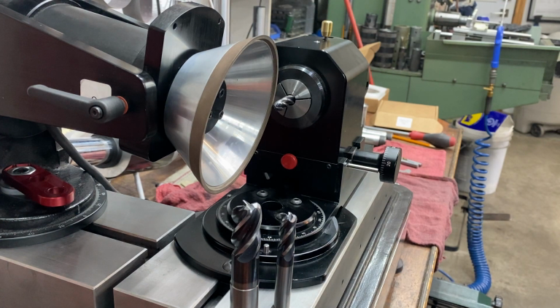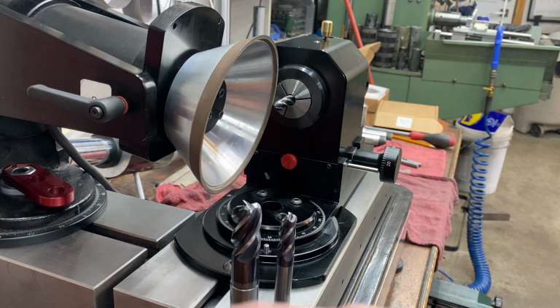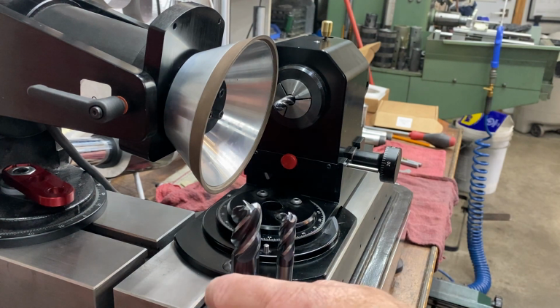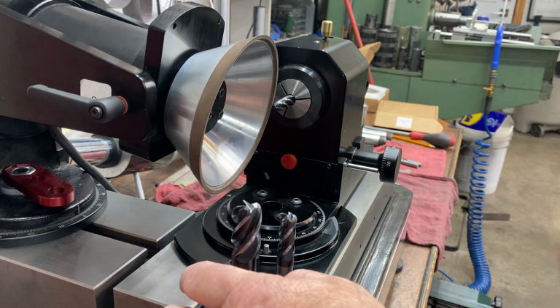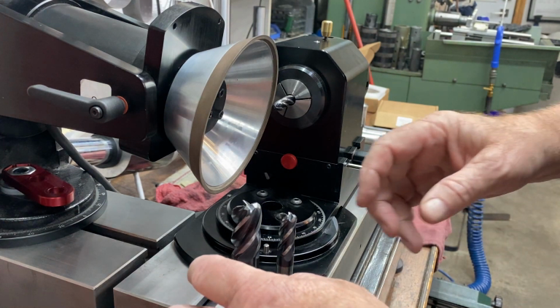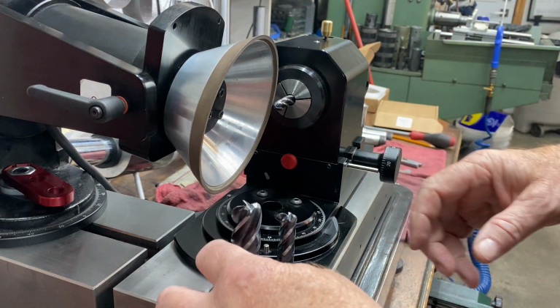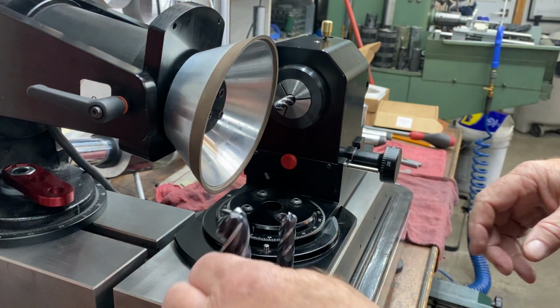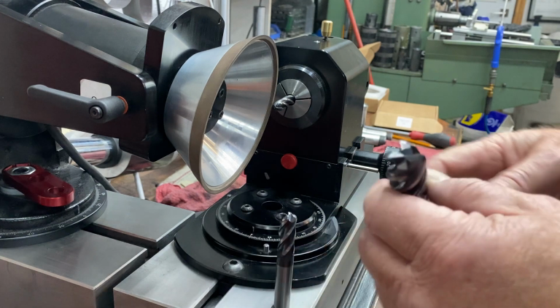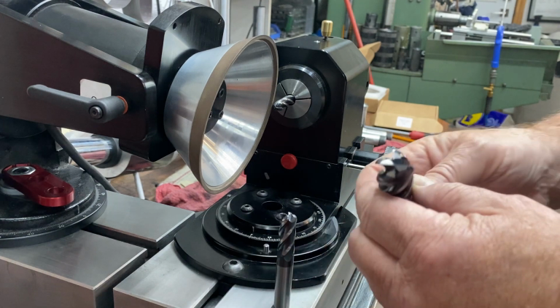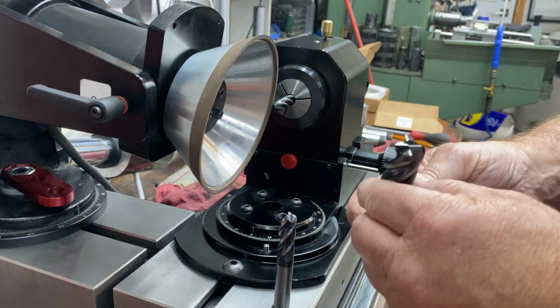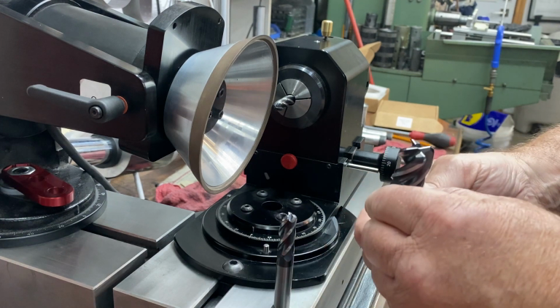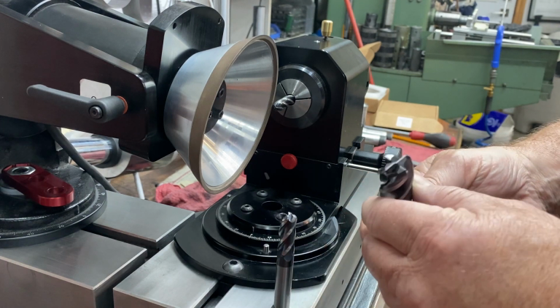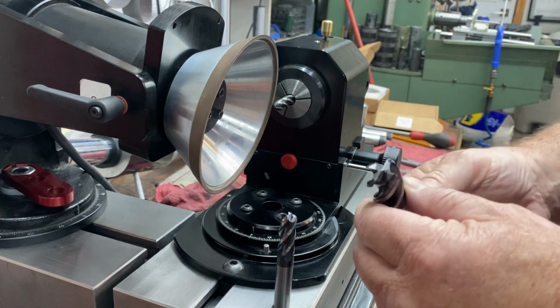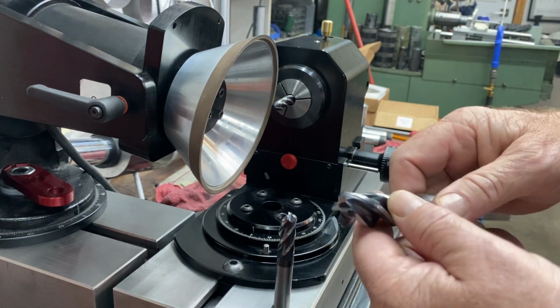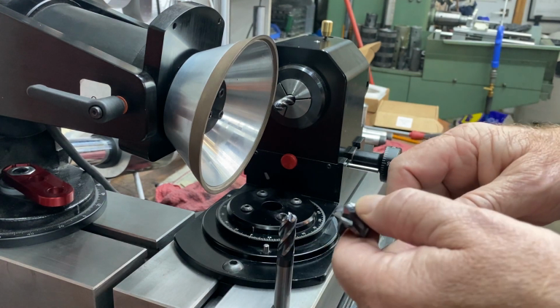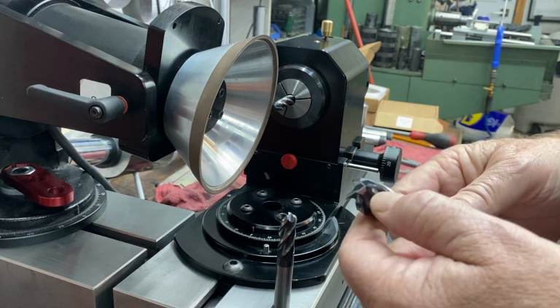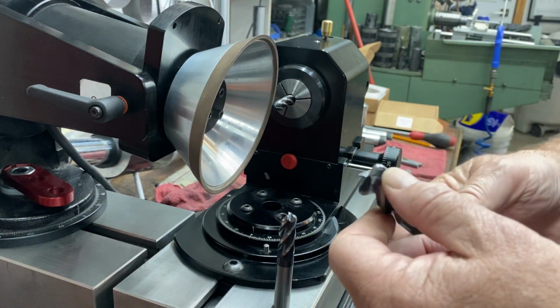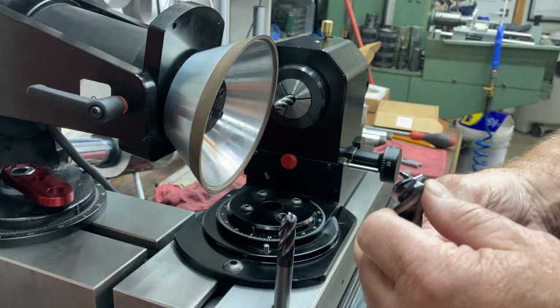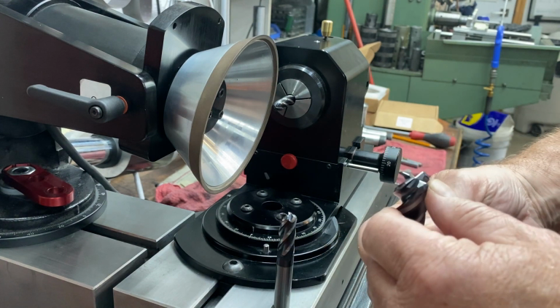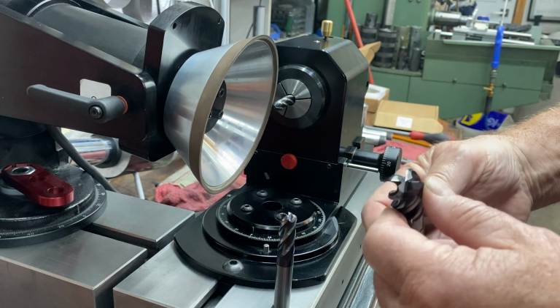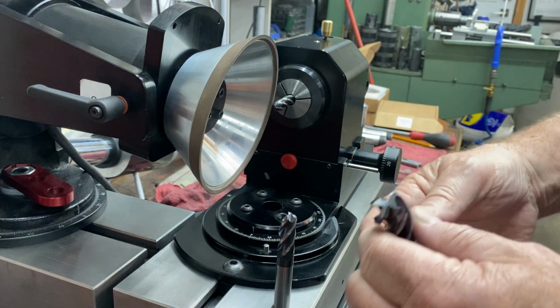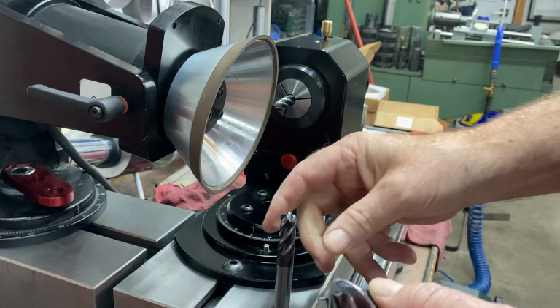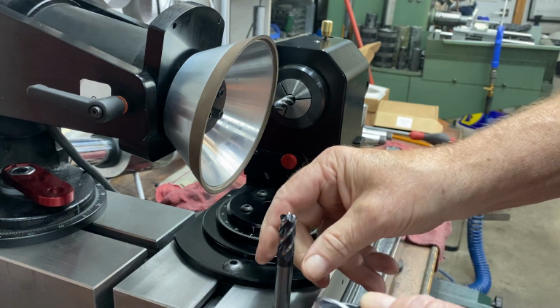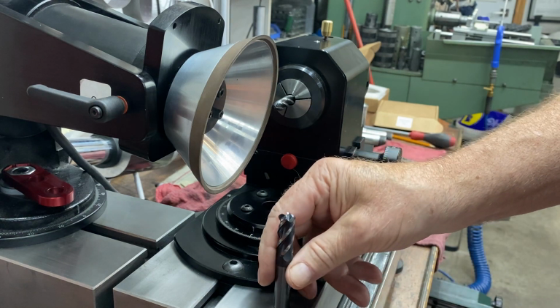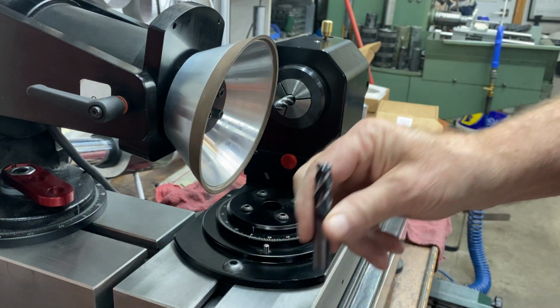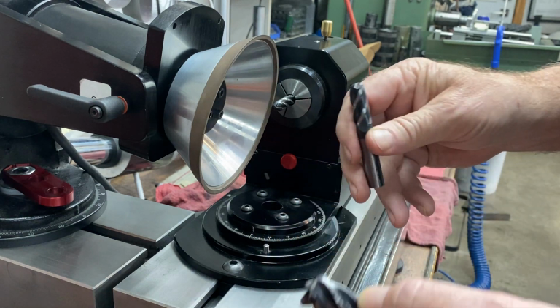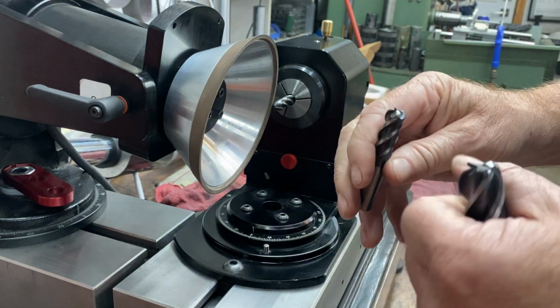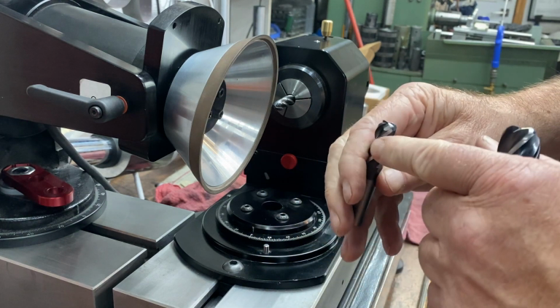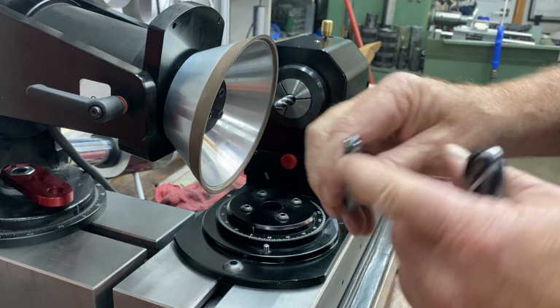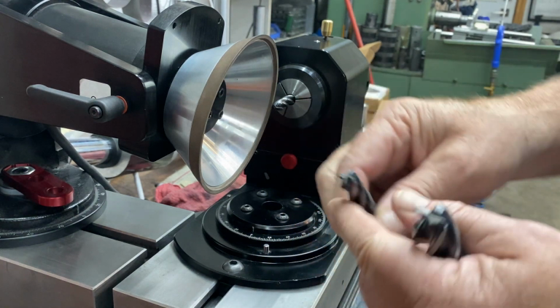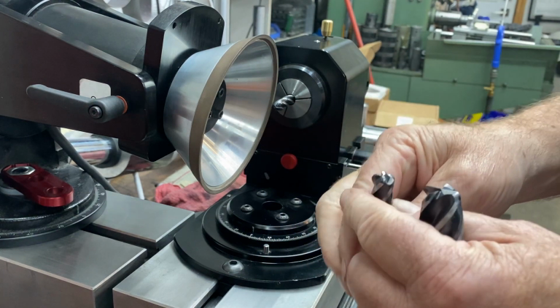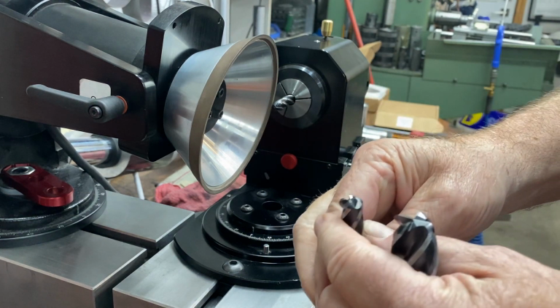And we're going to grind today. These are actually variable pitch tools. We're going to put these corner reds on here and show you how to line that up. Not a lot of grinders will do variable pitch — this one's variable pitch also.